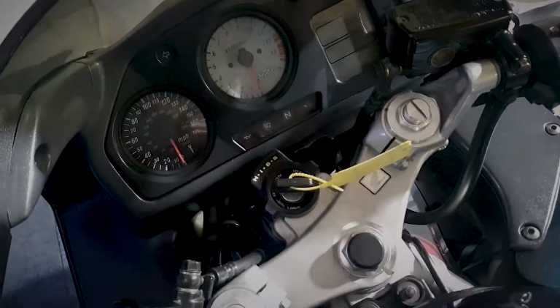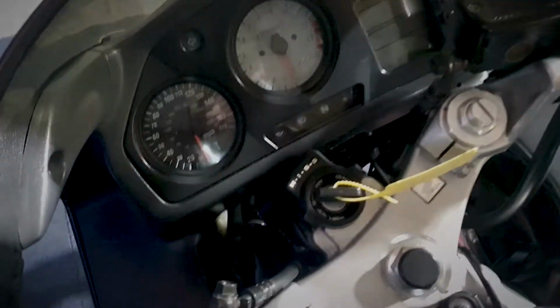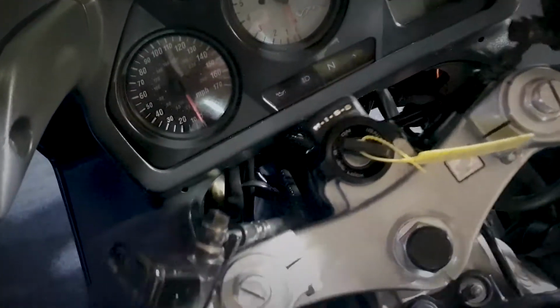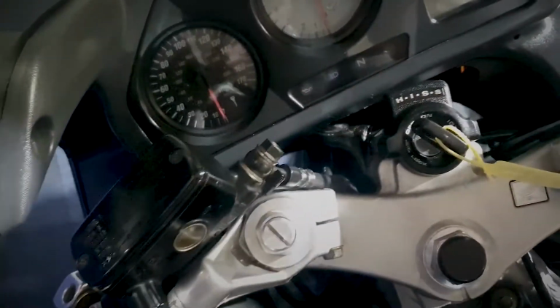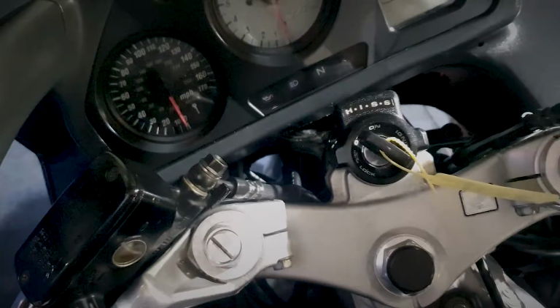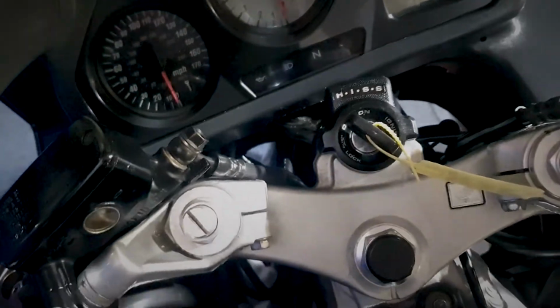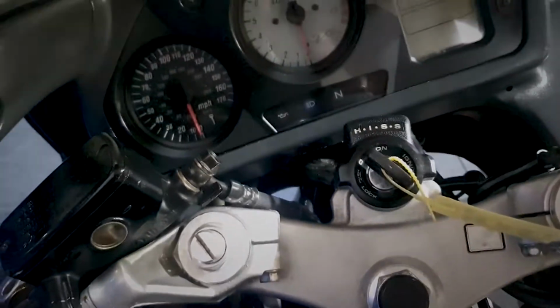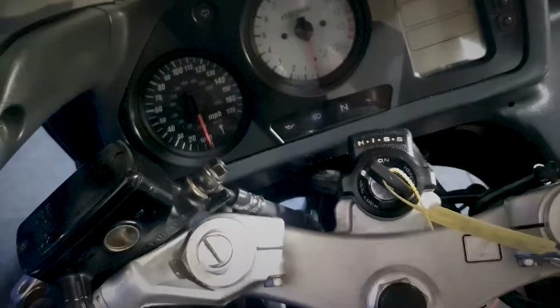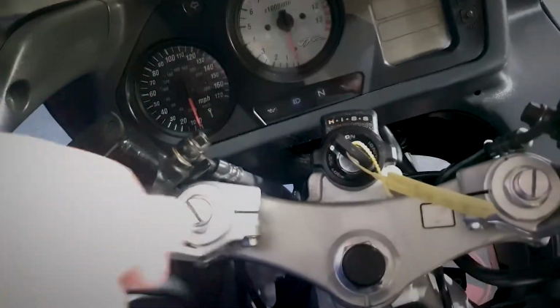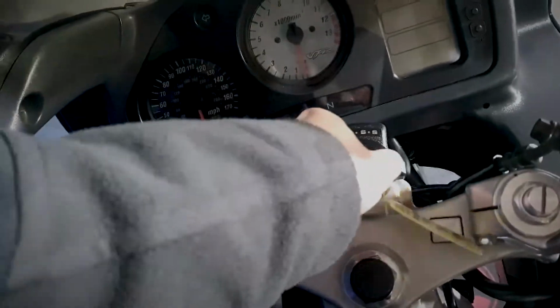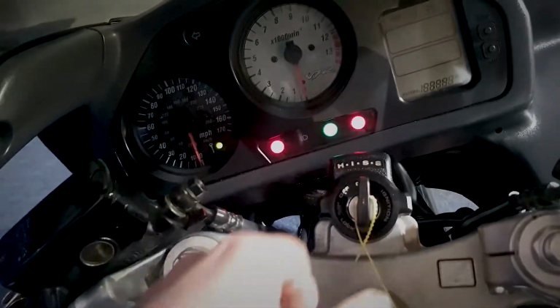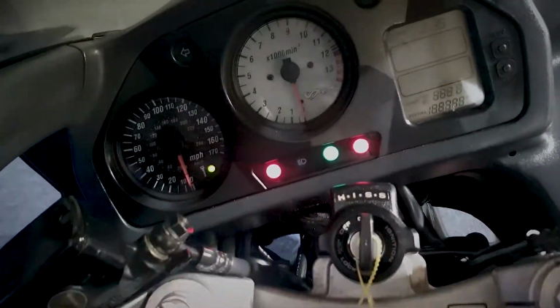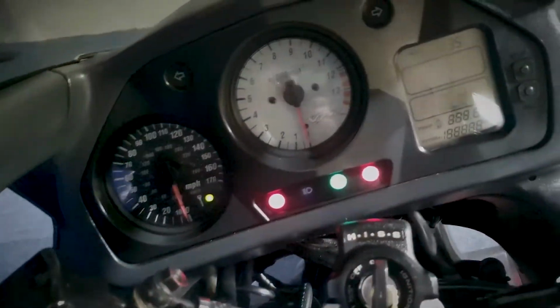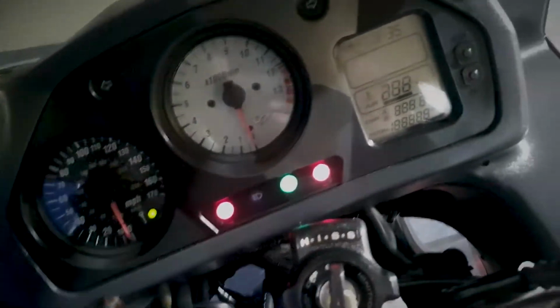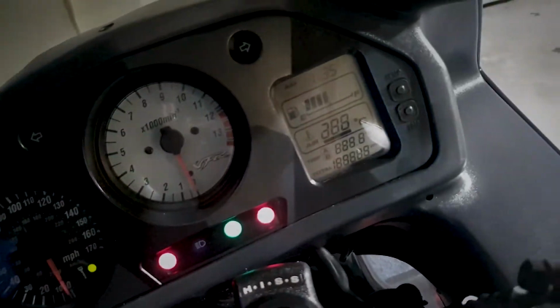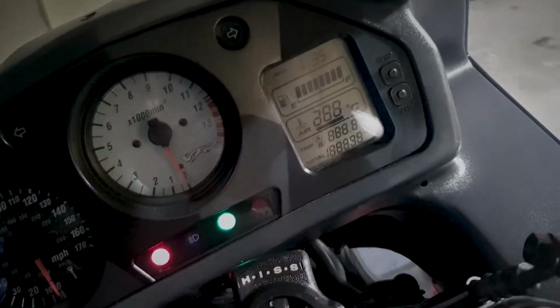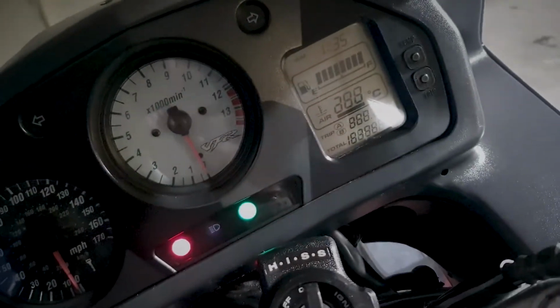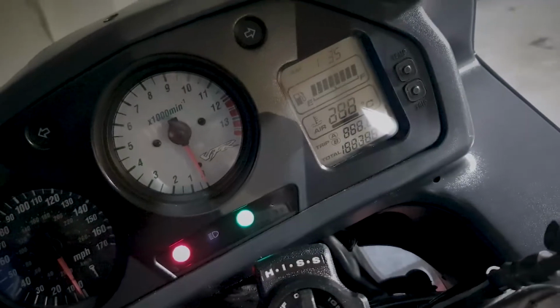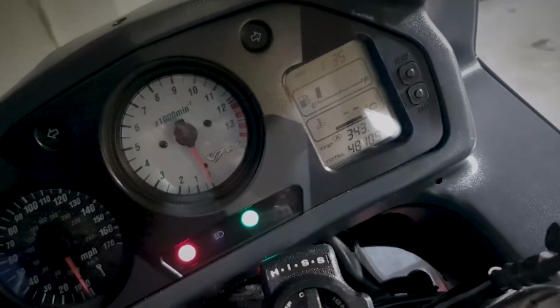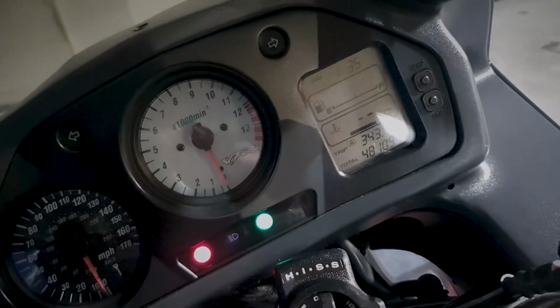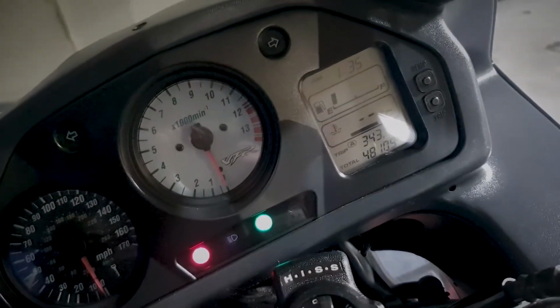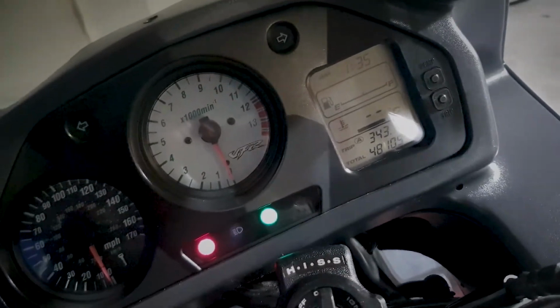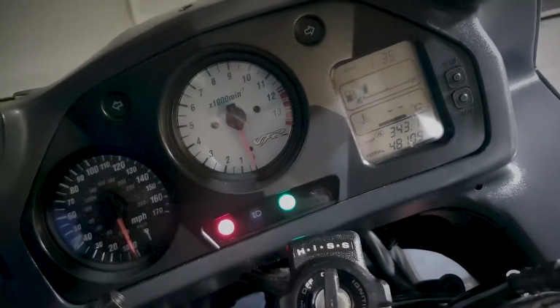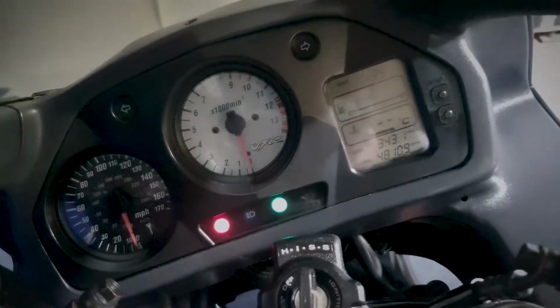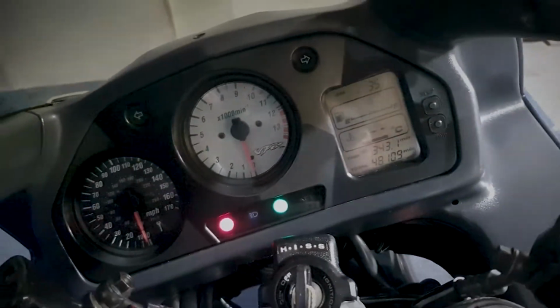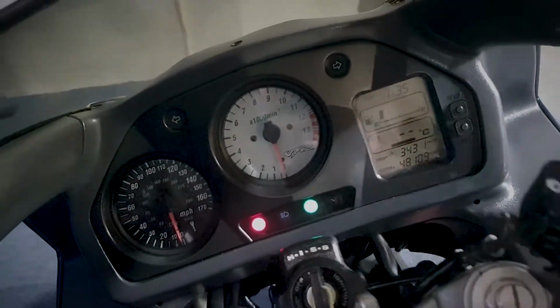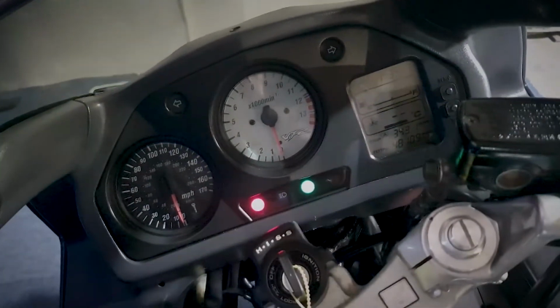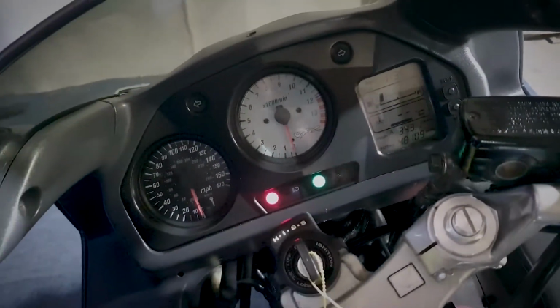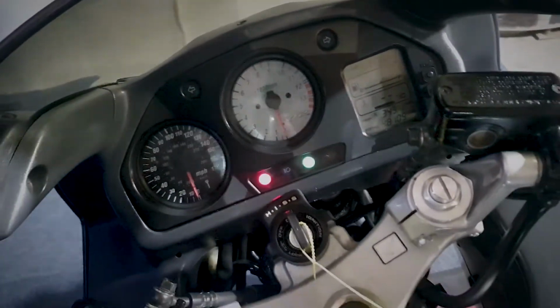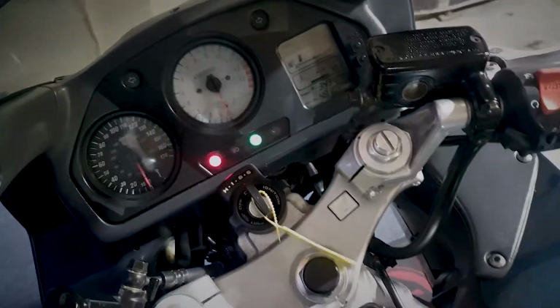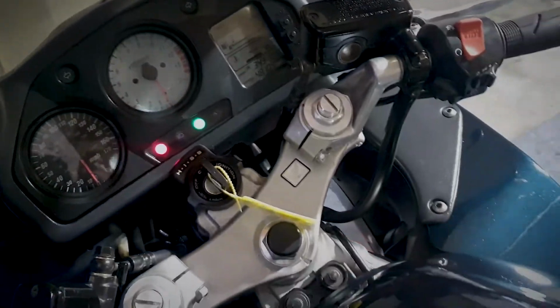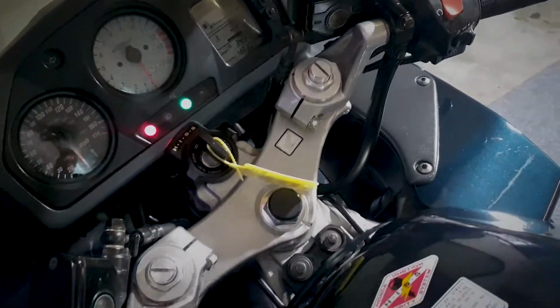Let's have a quick look at the dash now for this VFR. The current mileage is showing 48,109. I'll just quickly show you the rest of the dash and the bars.